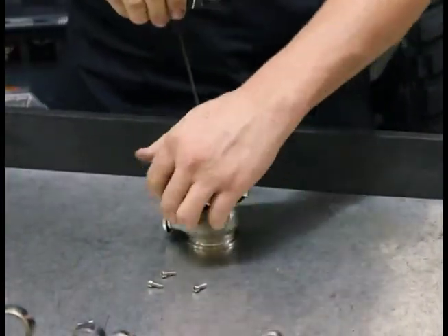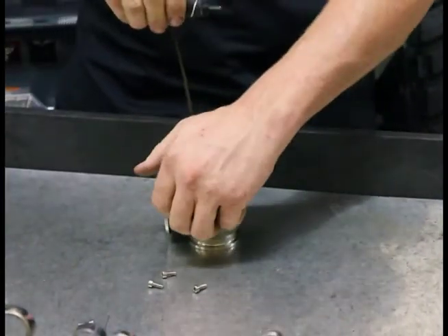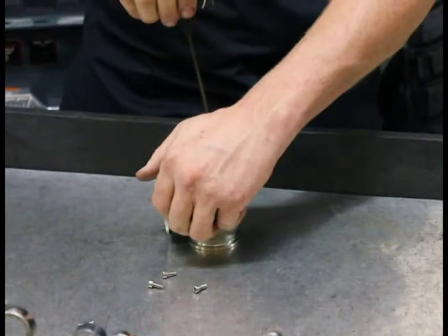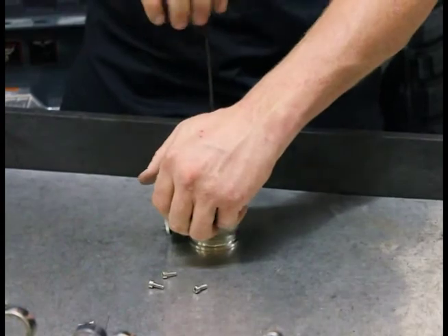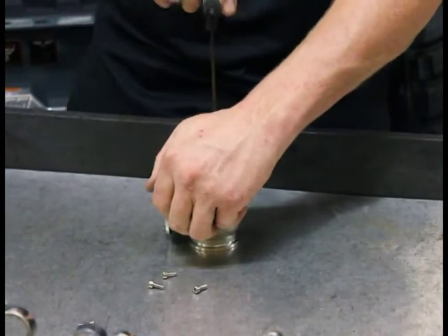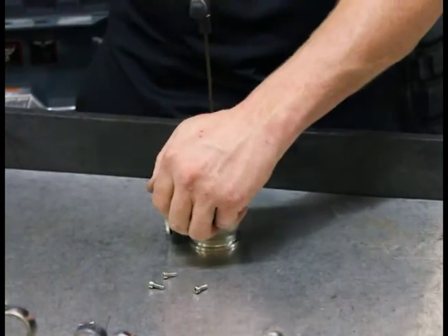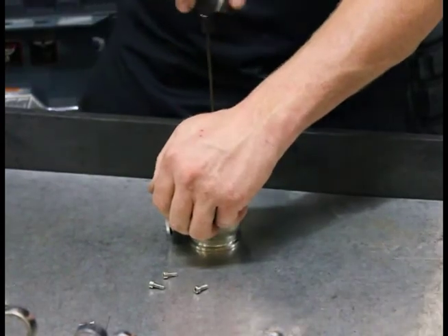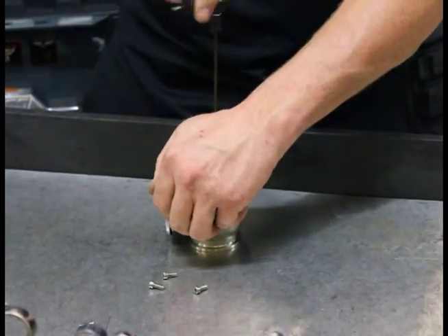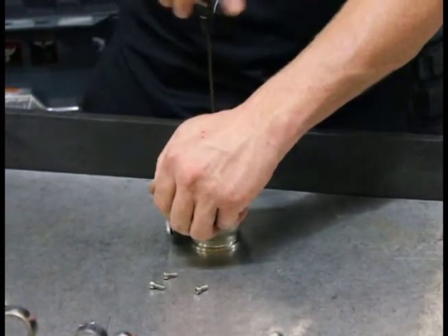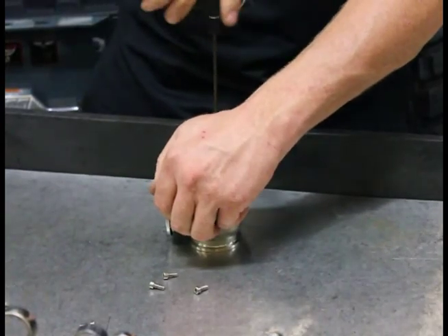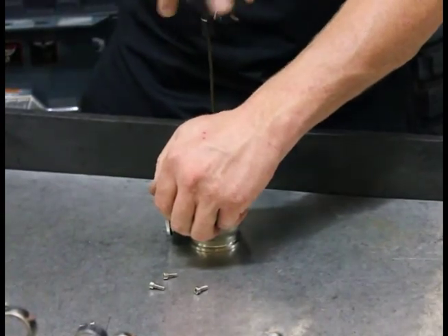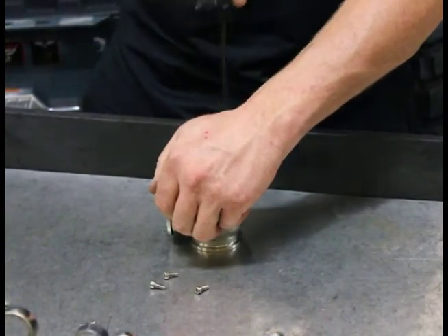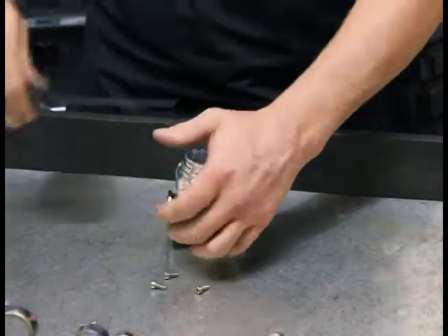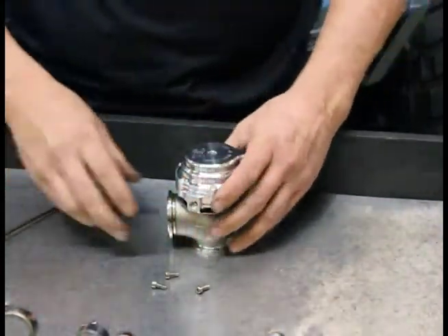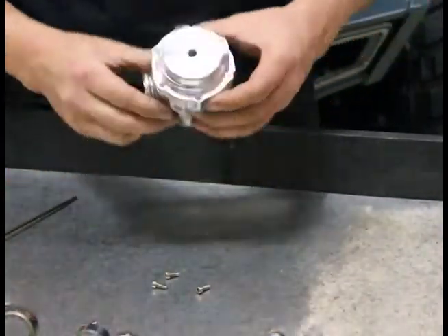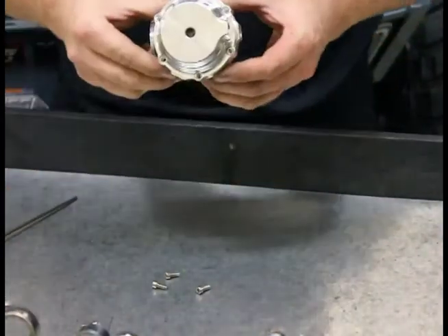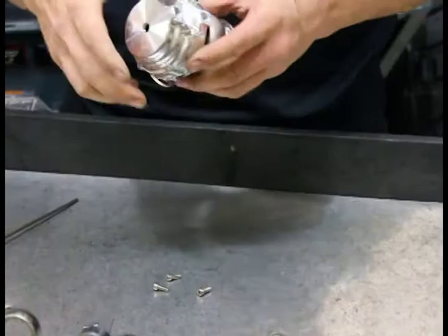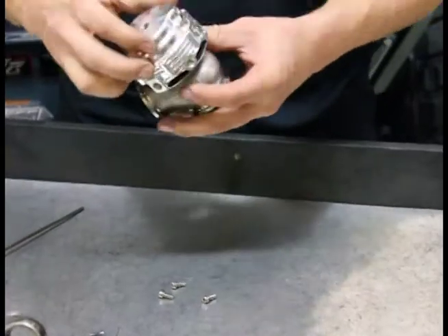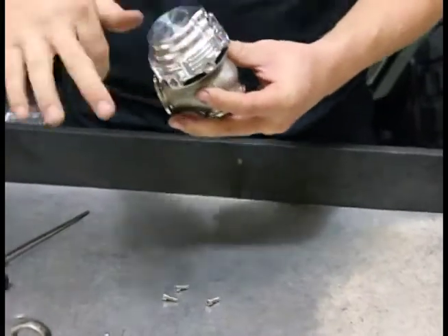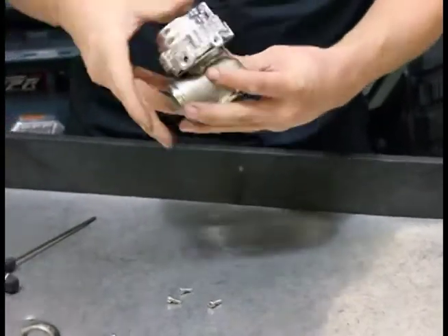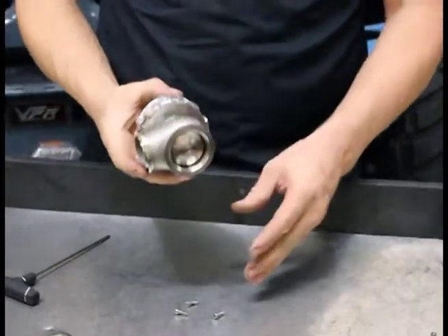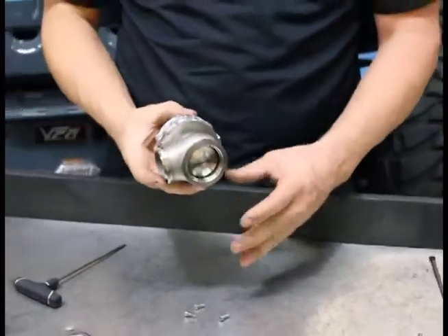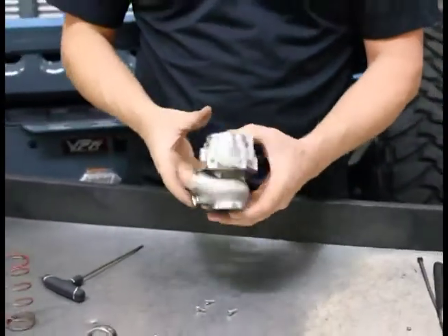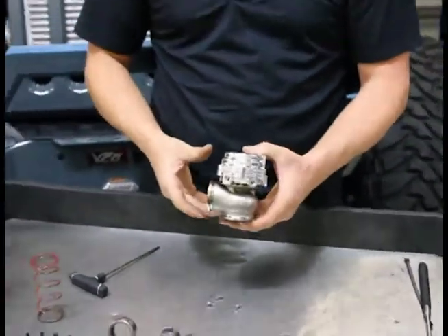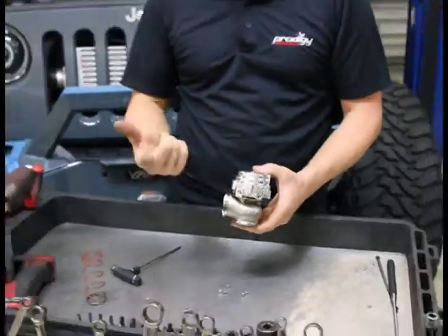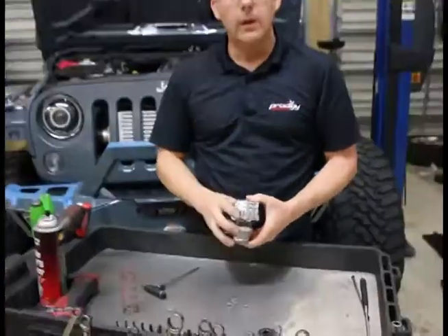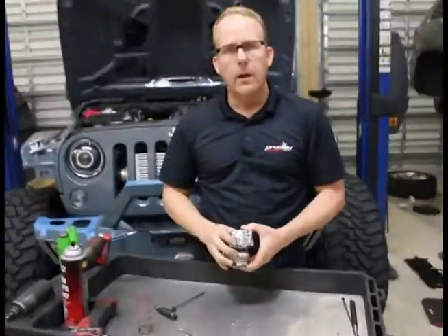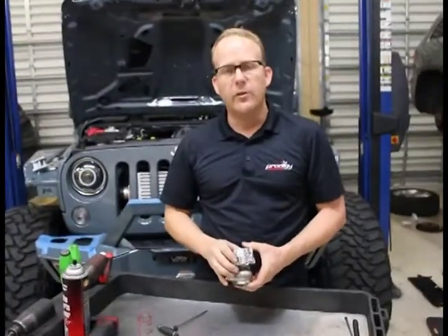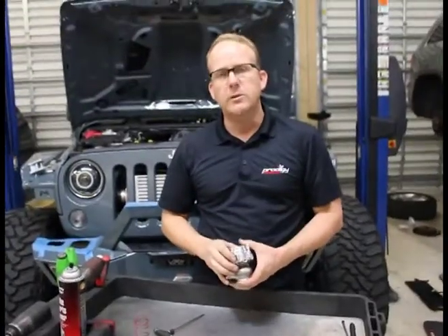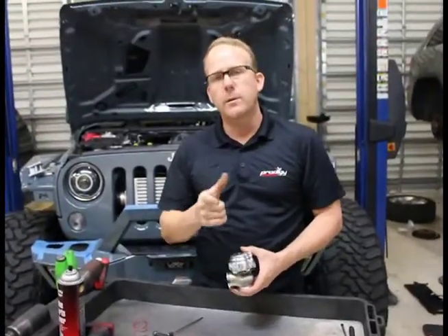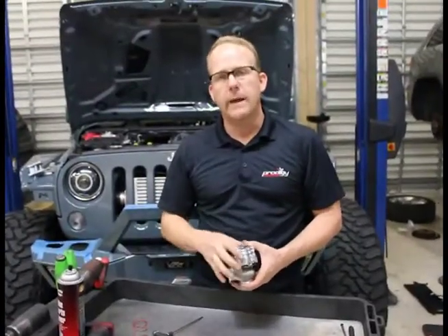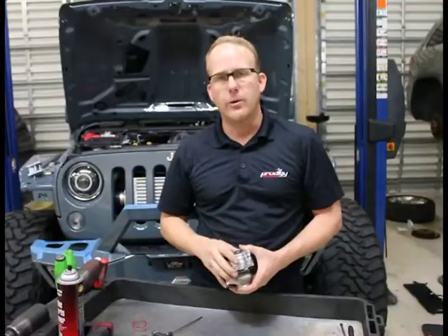I've got it down. We'll install the remaining screws and go all the way around. Wes from Project Performance. Thanks for watching.